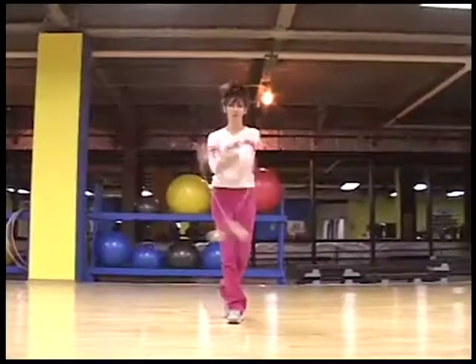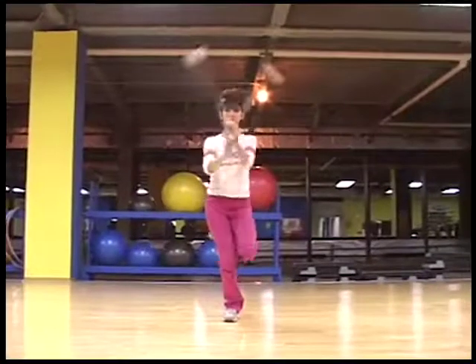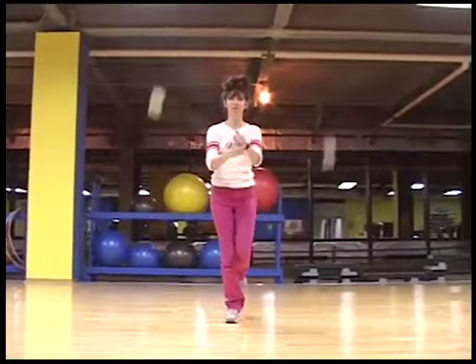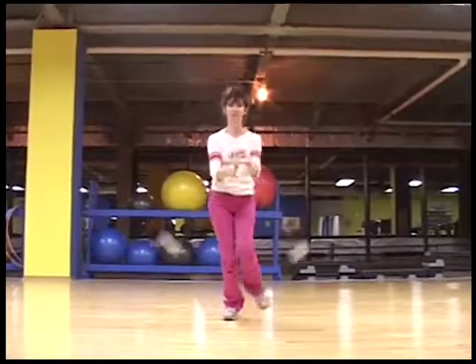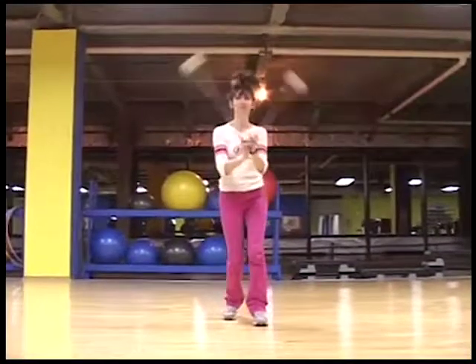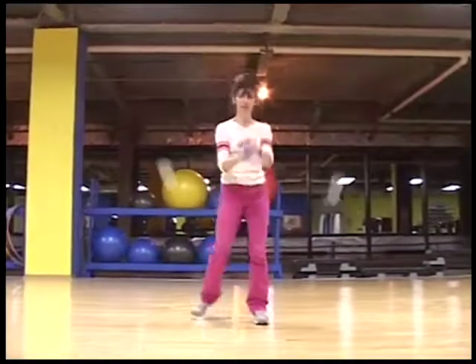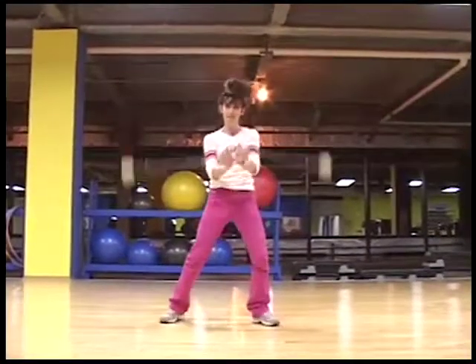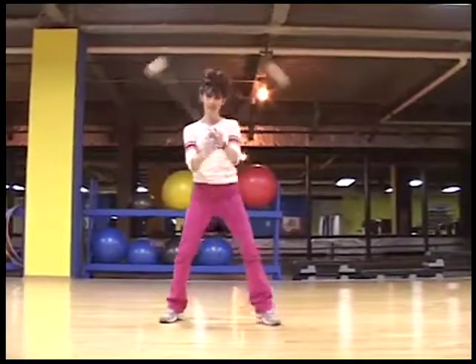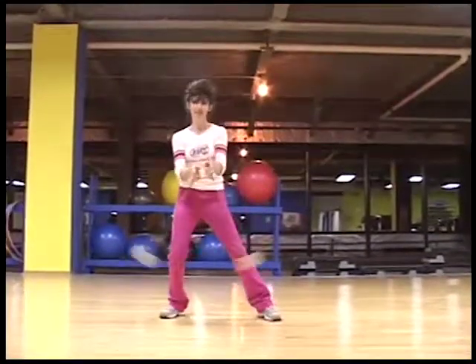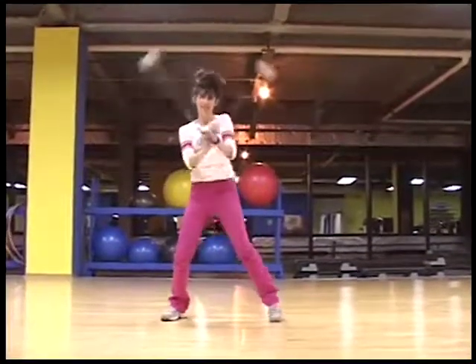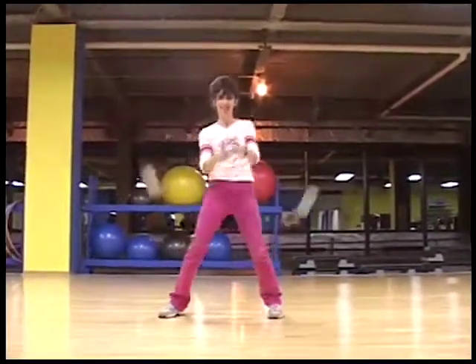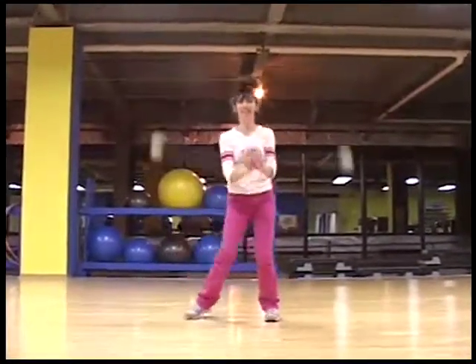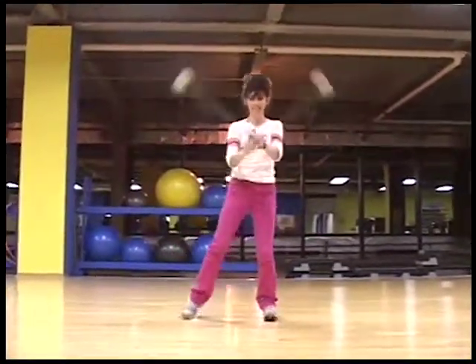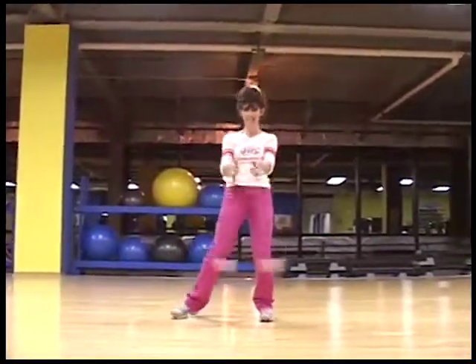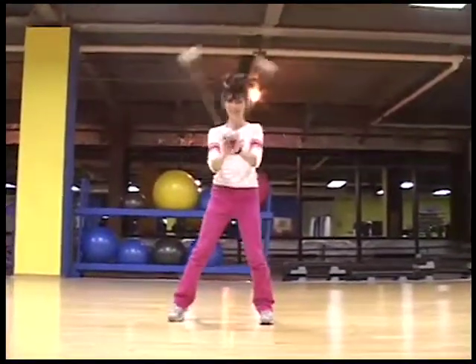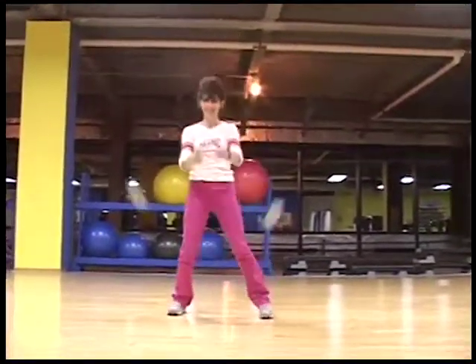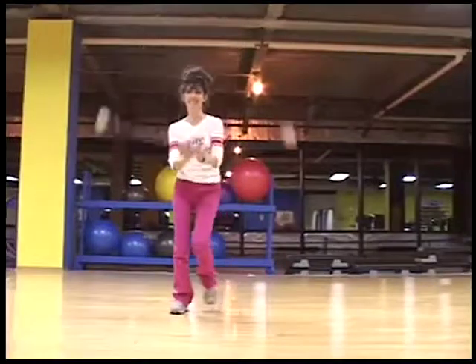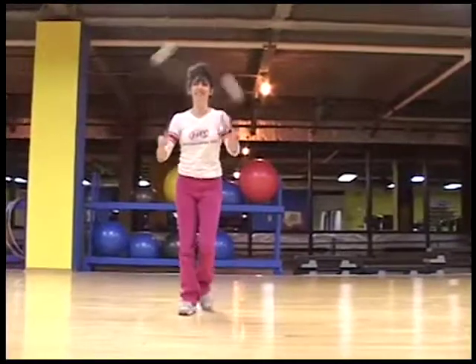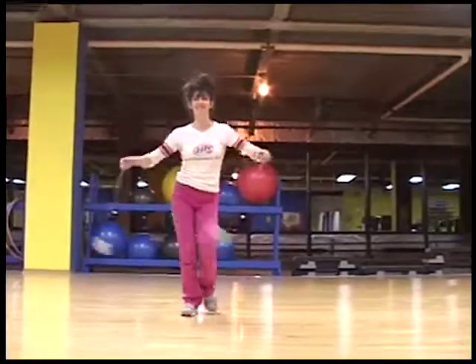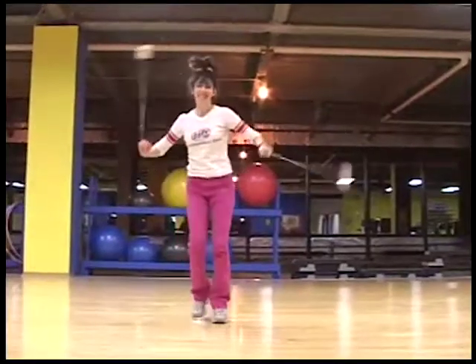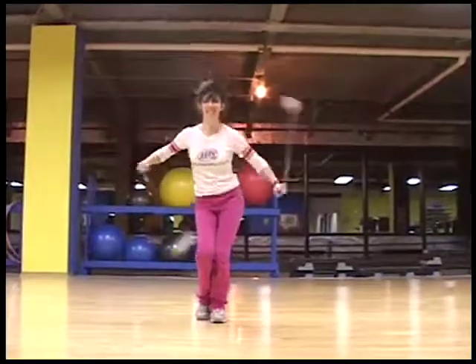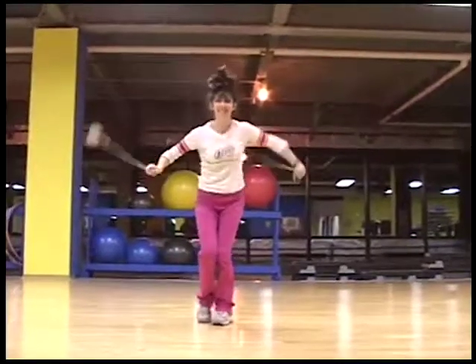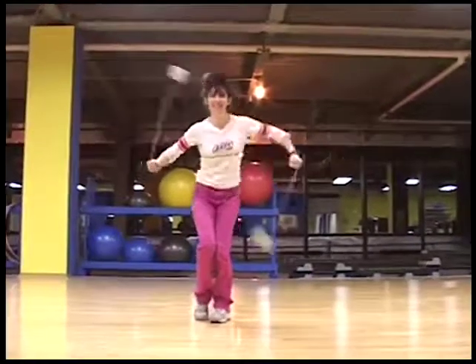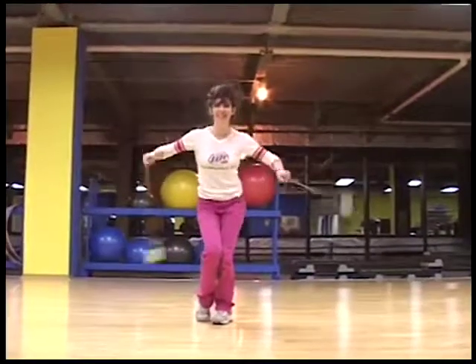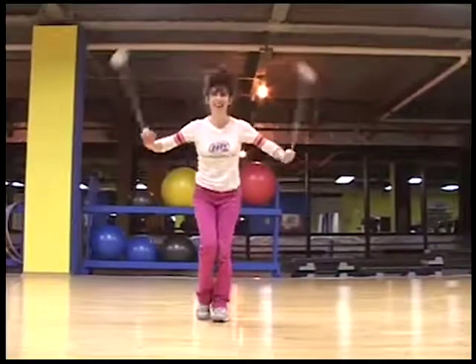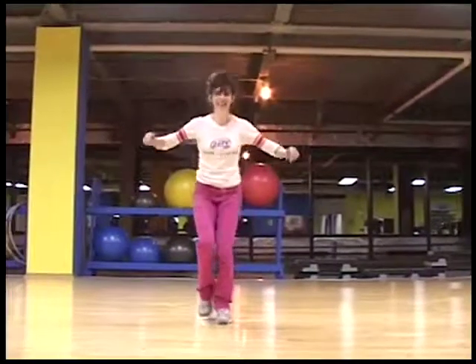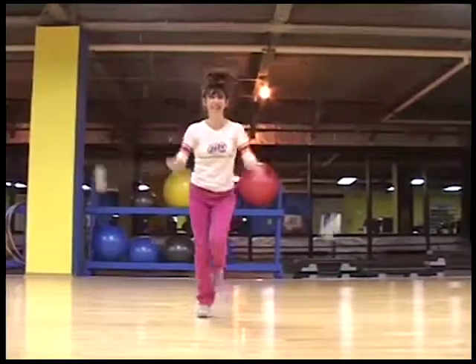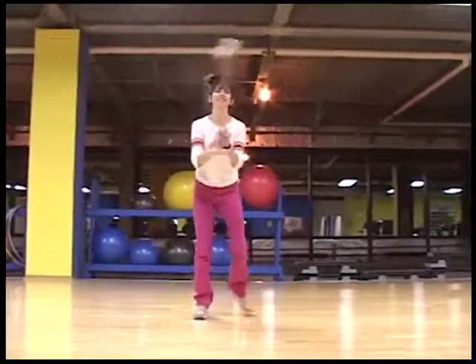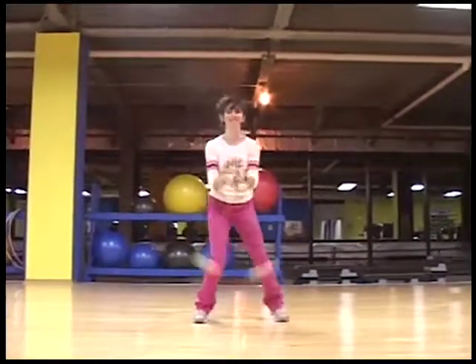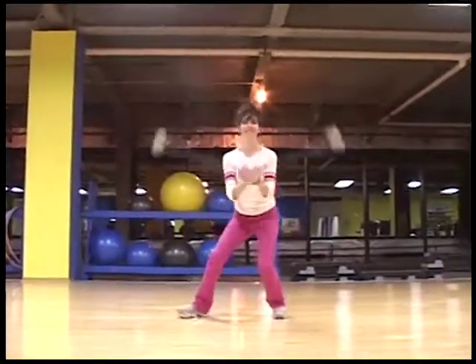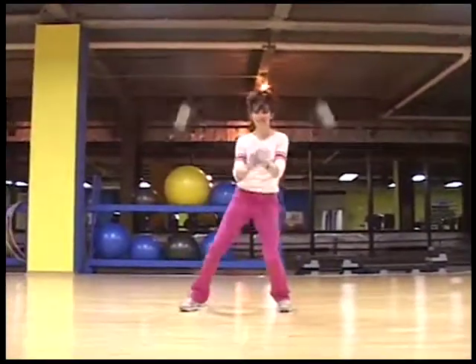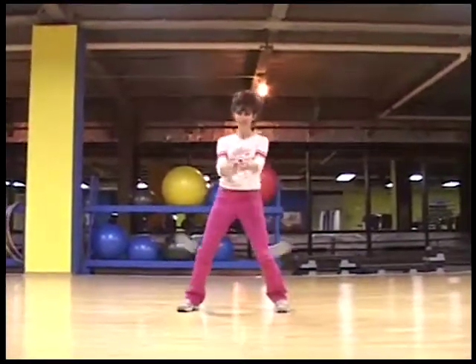Hey everybody, here are a couple of moves you'll learn in the poi and hoop dance class, and some variations on these moves. They're the butterfly and the corkscrew.